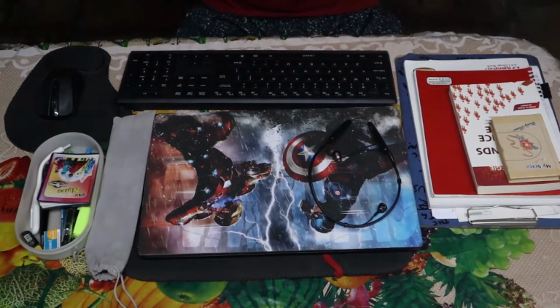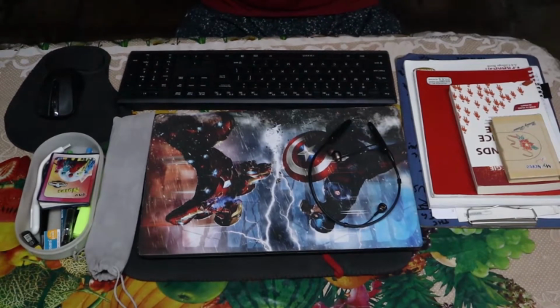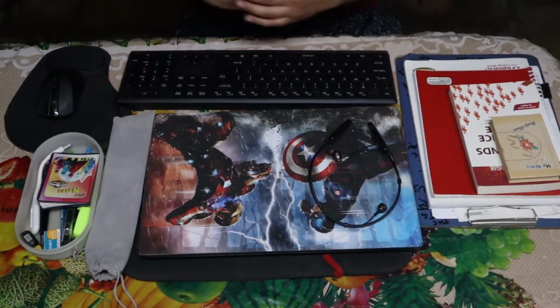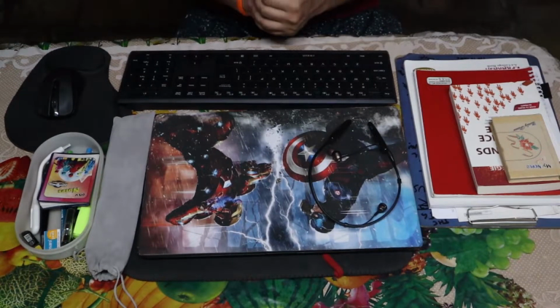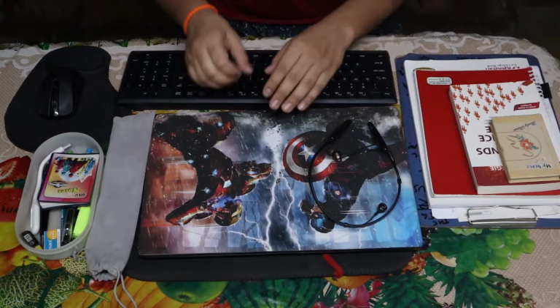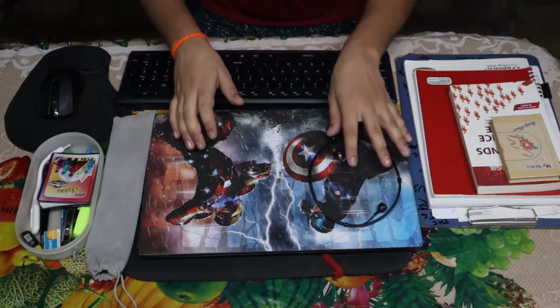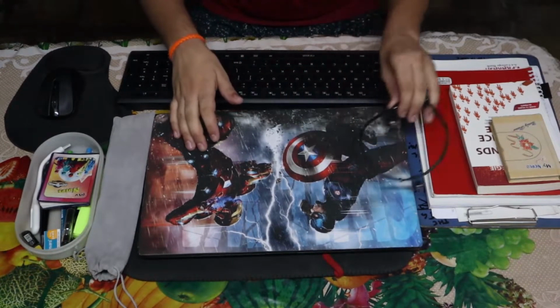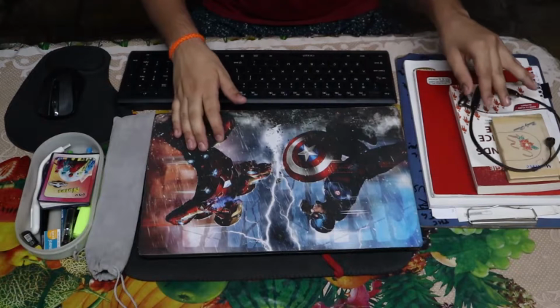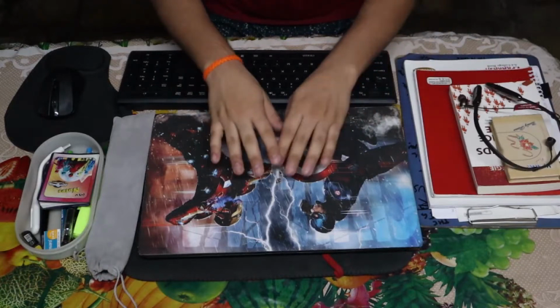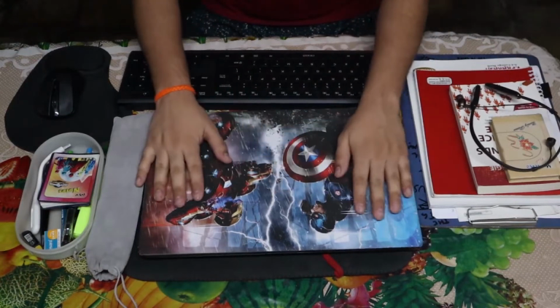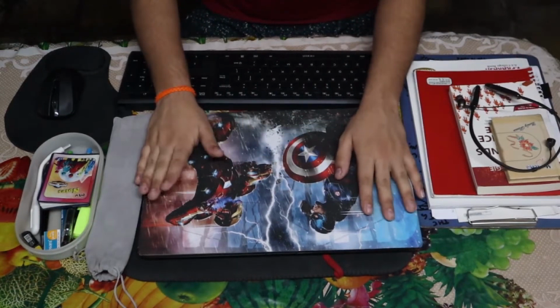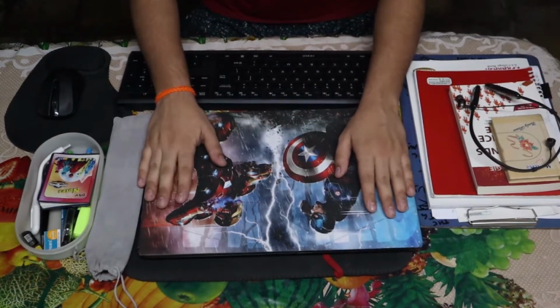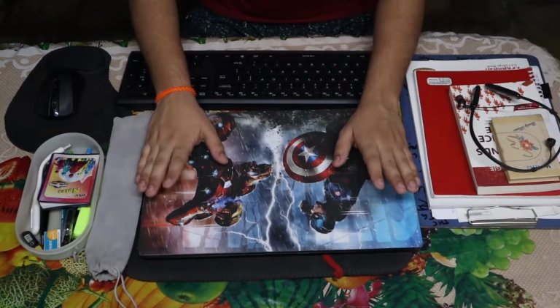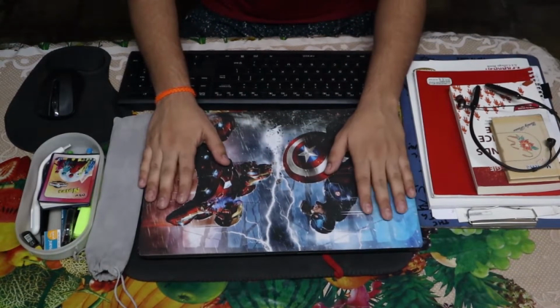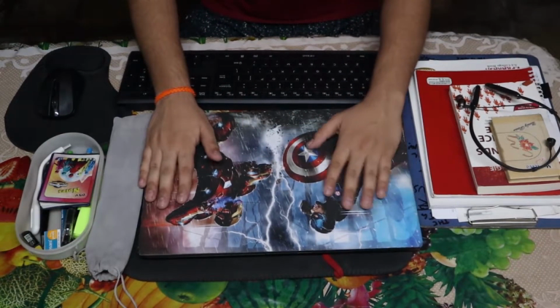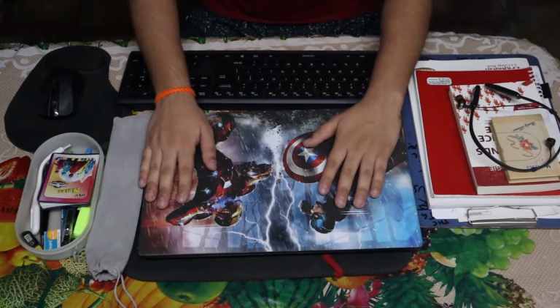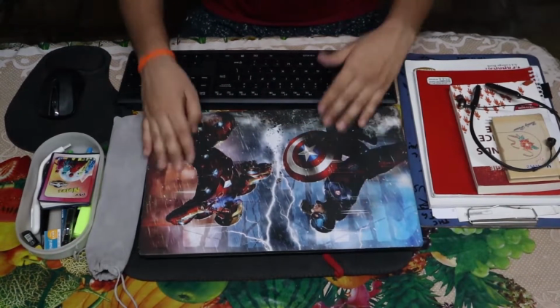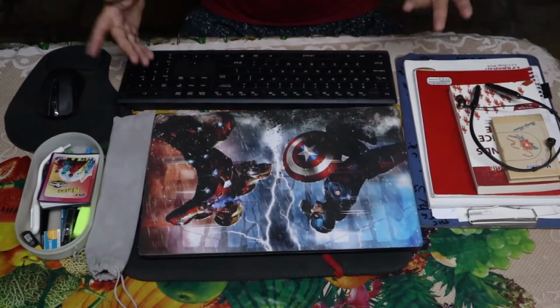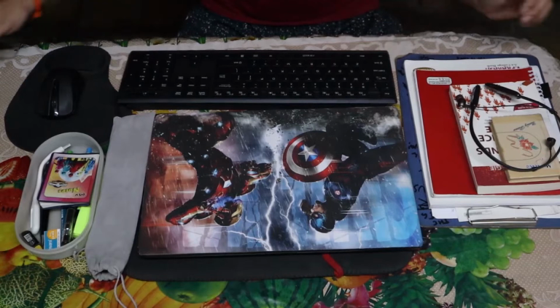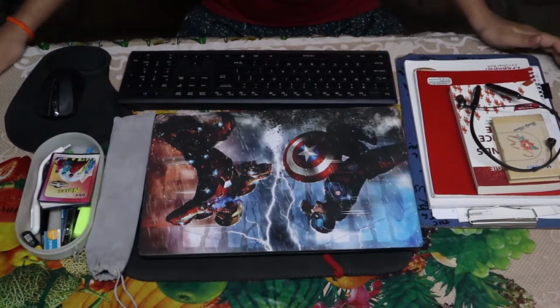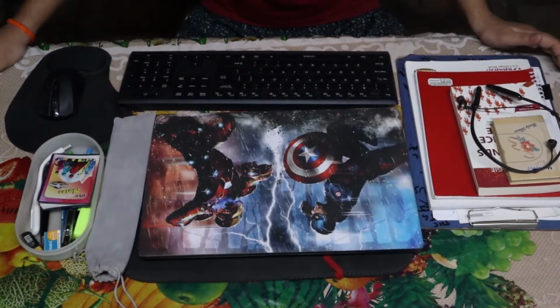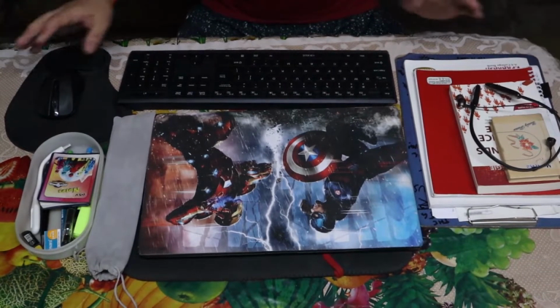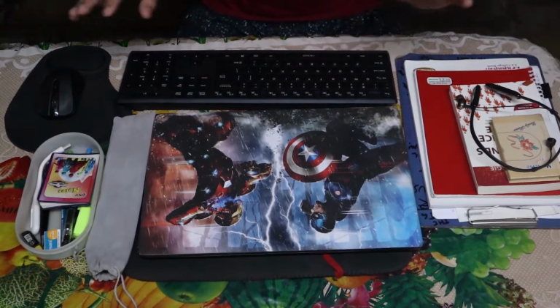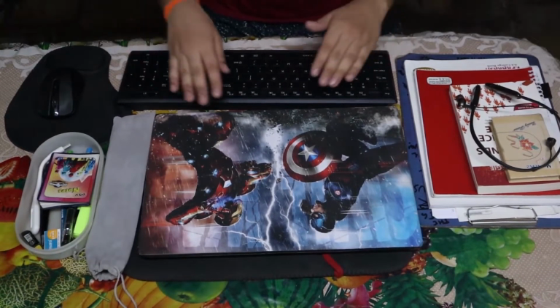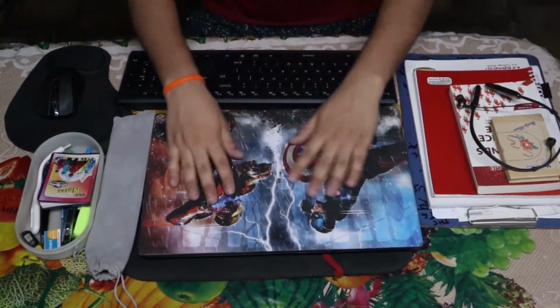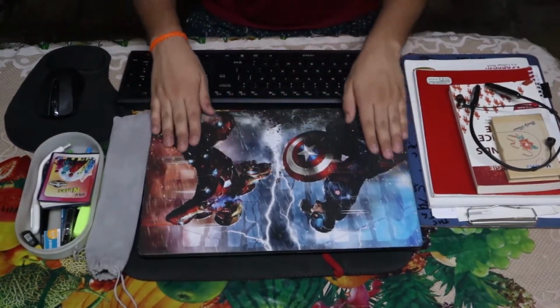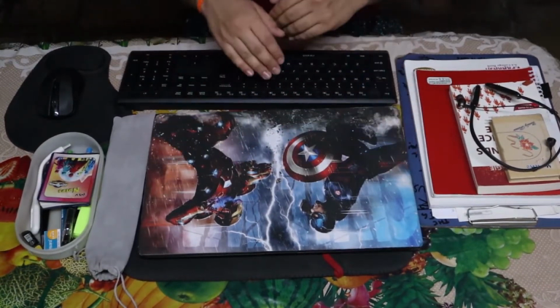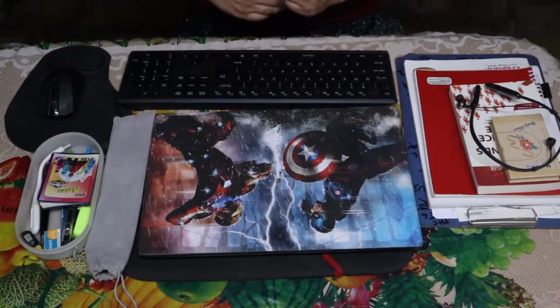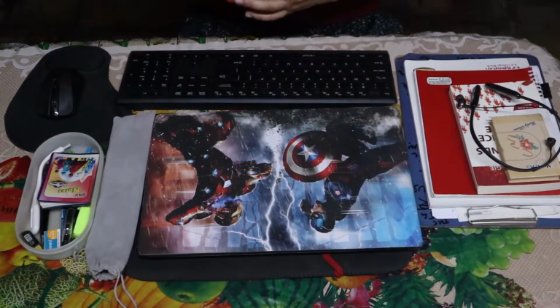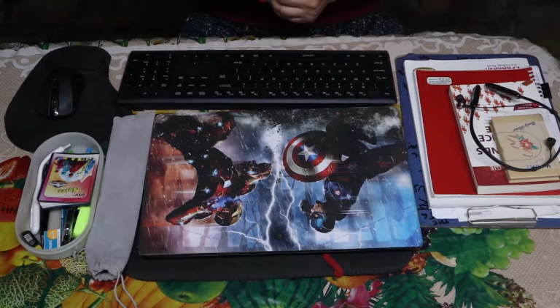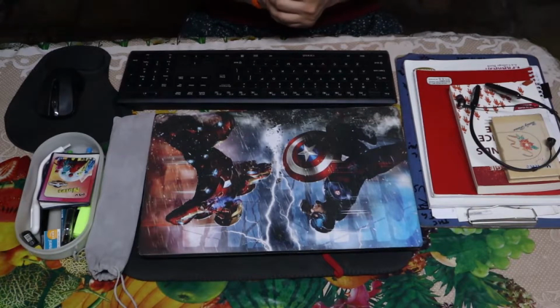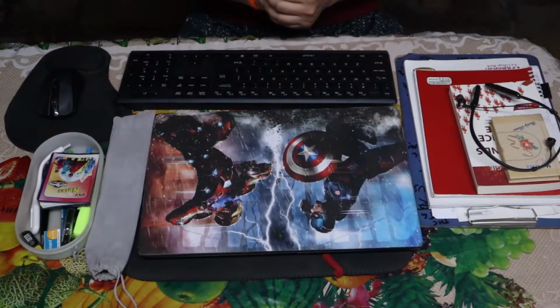First of all, we have the star of the show, which is my HP laptop - 1TB hard drive, 8GB RAM, 2GB graphics card. I don't know the model name, but it is an HP laptop with an Iron Man vs Captain America skin on it.